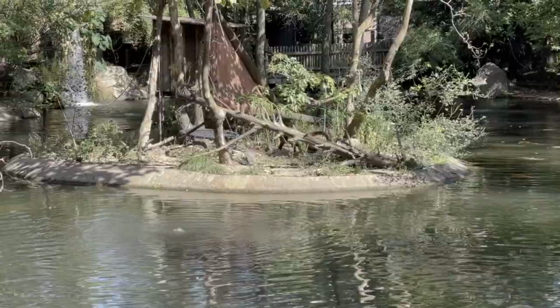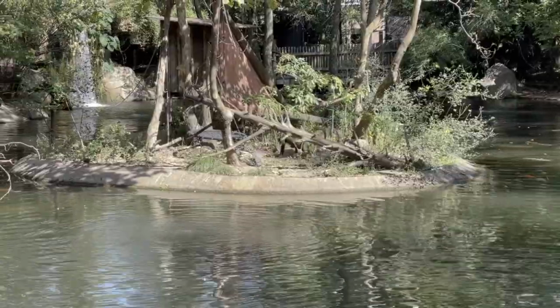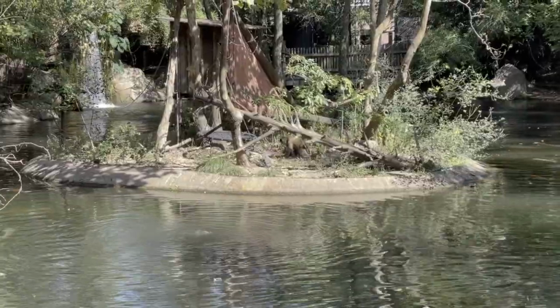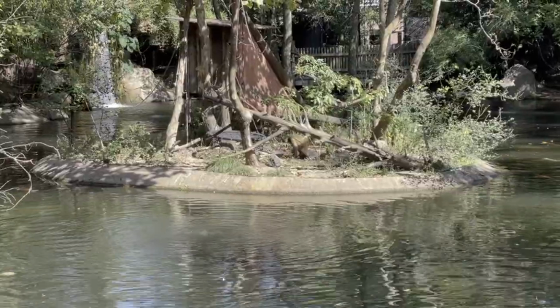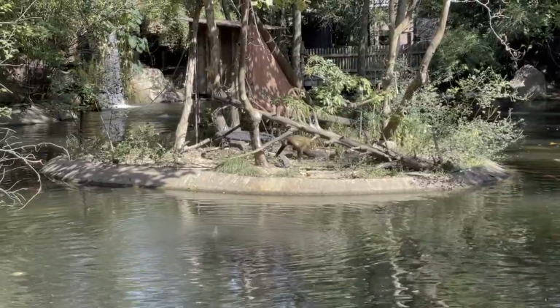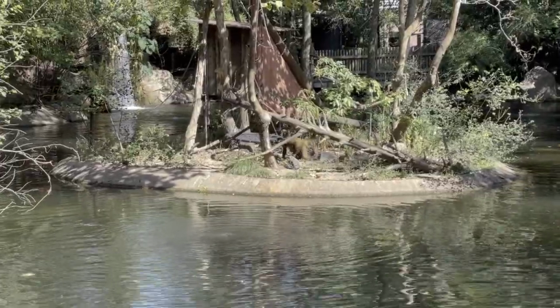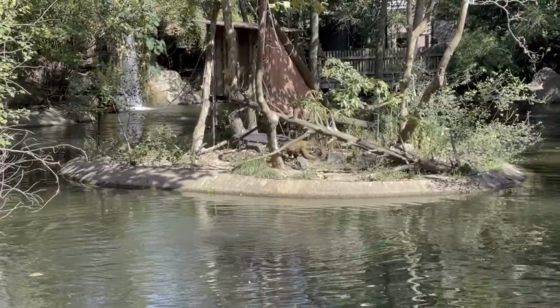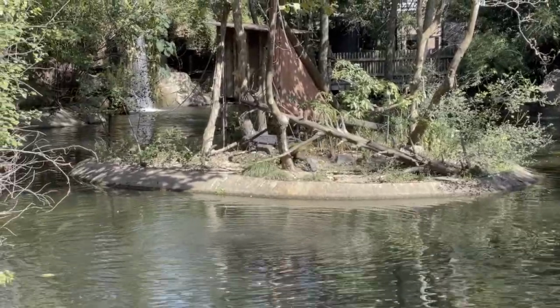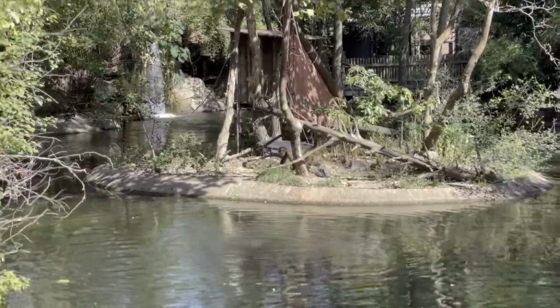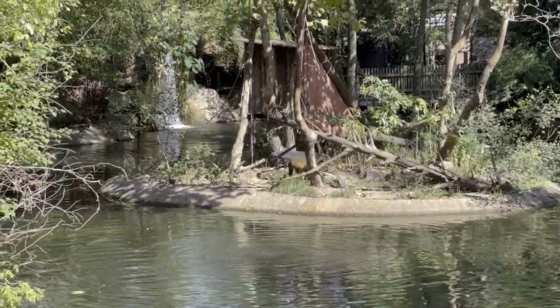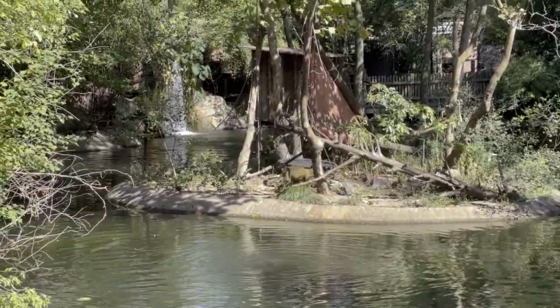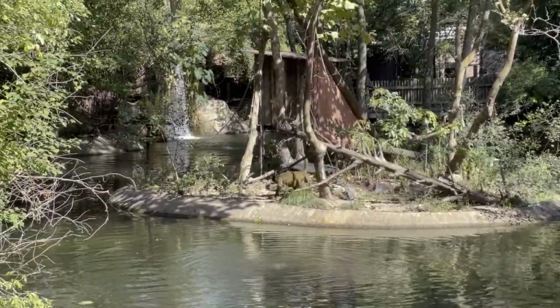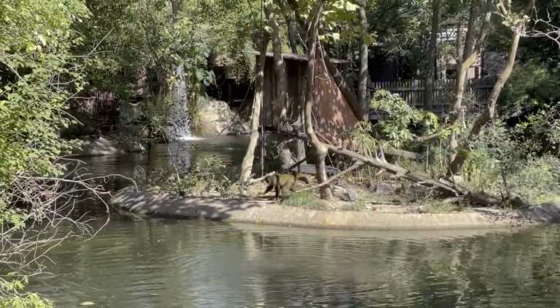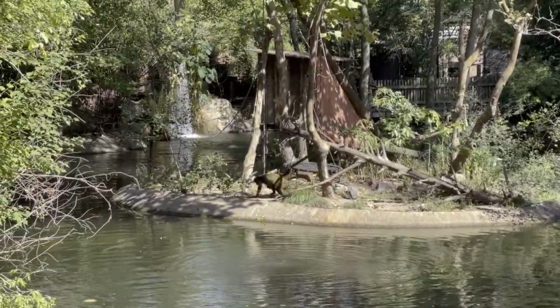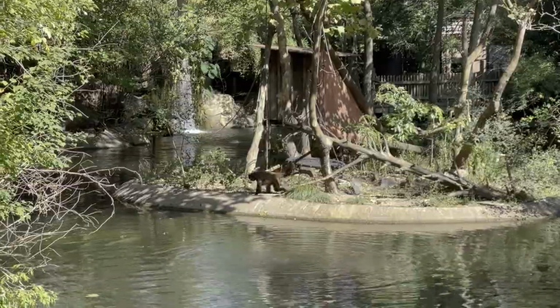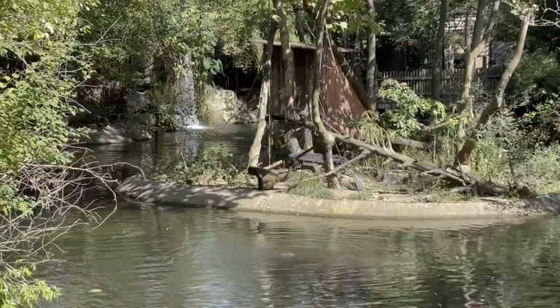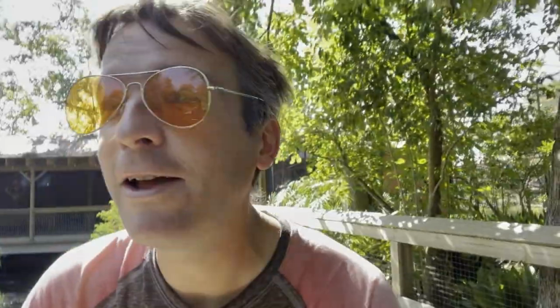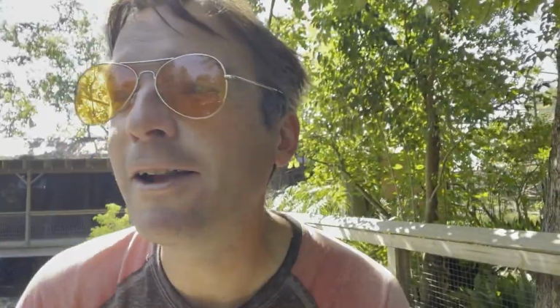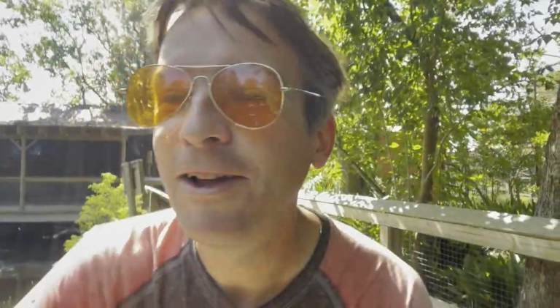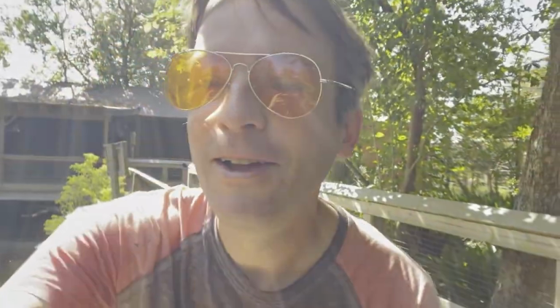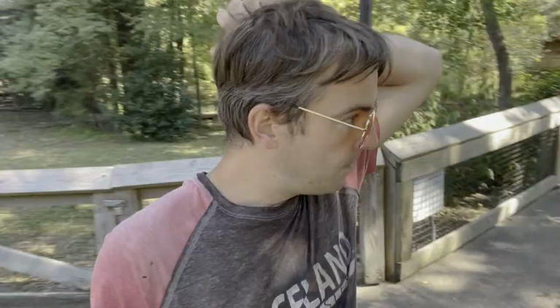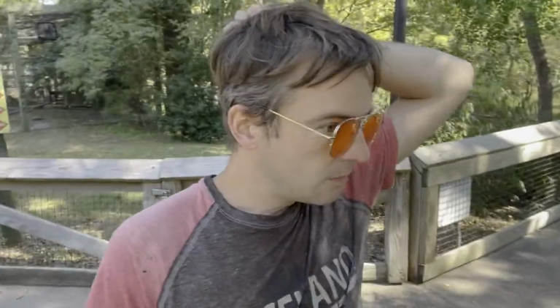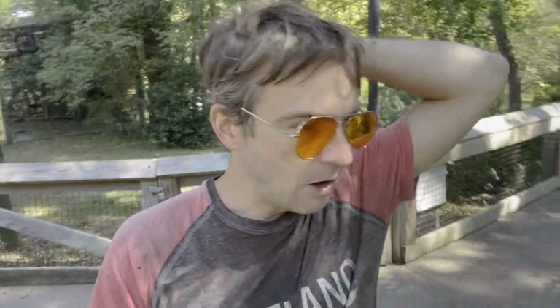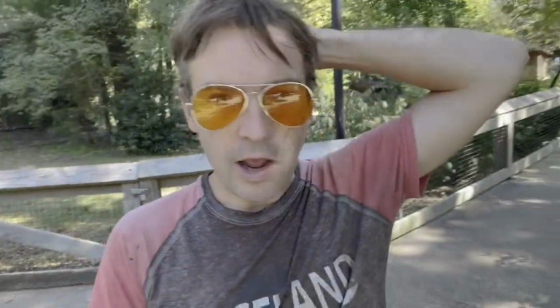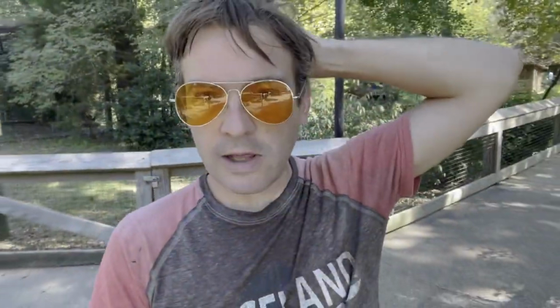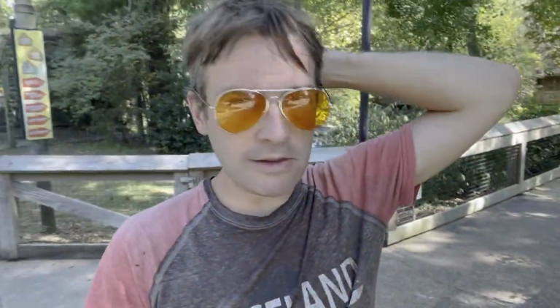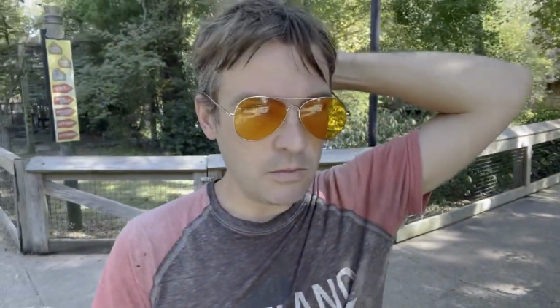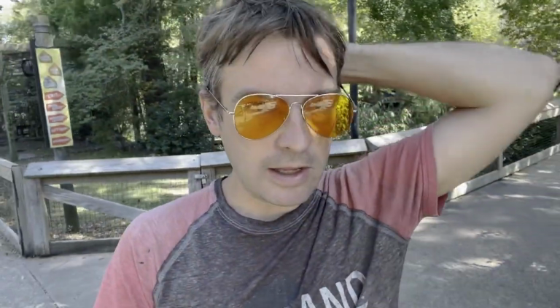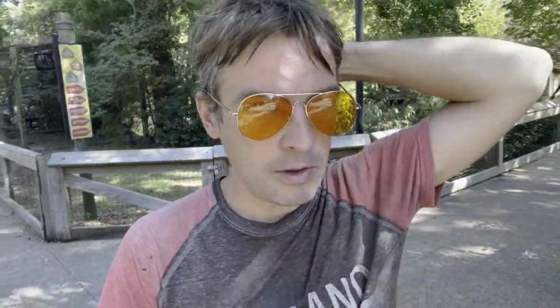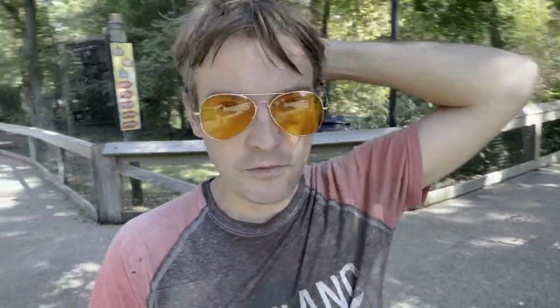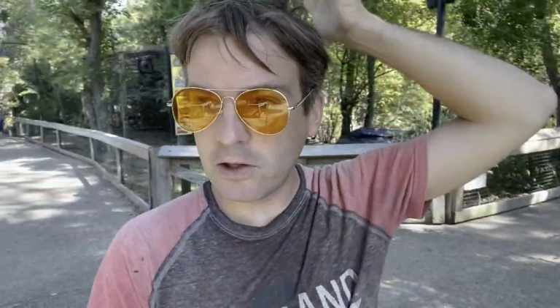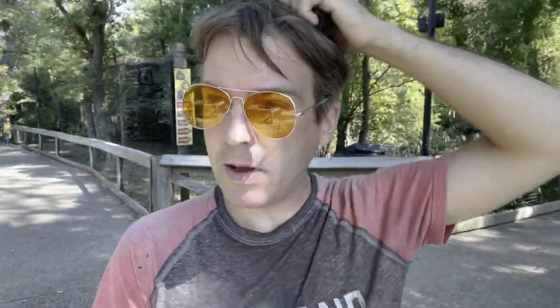And there we go — there's a monkey, he's on the freaking island. Oh my god. Alright, I was glad to see the monkey, that makes me feel a little better.